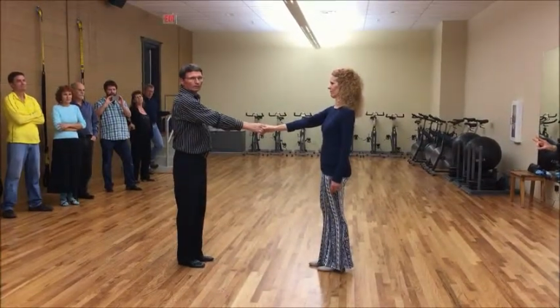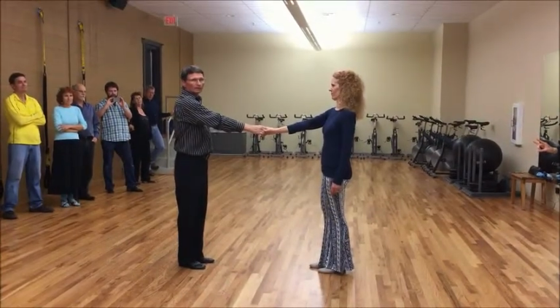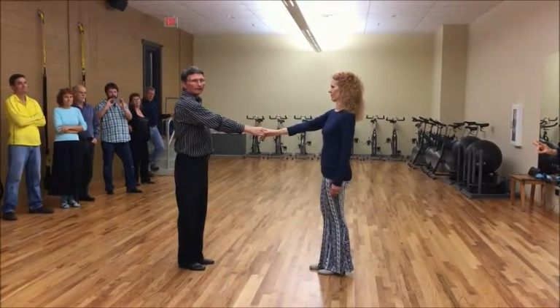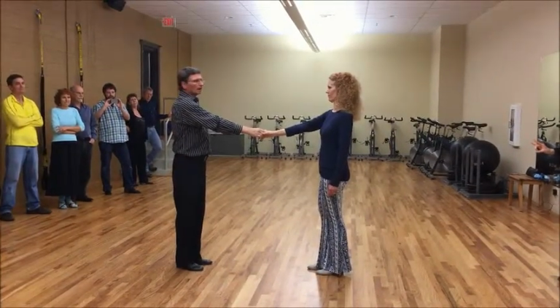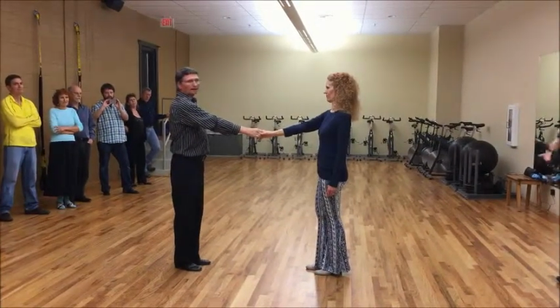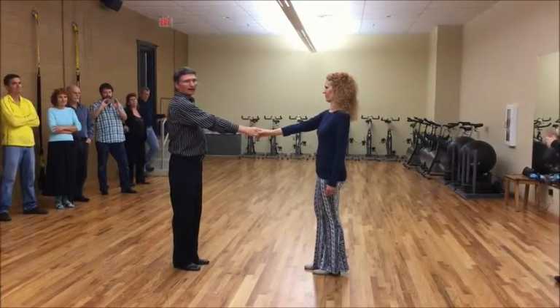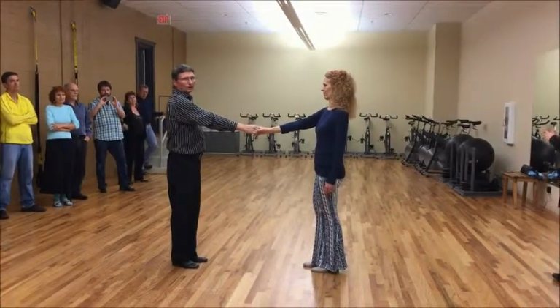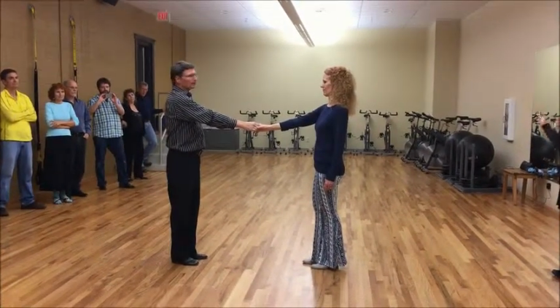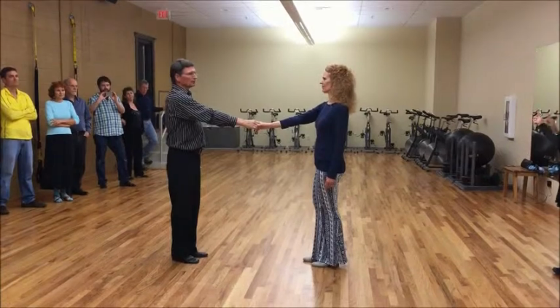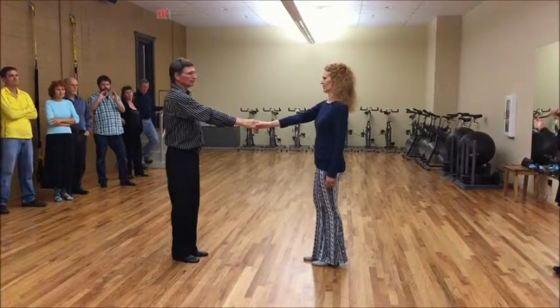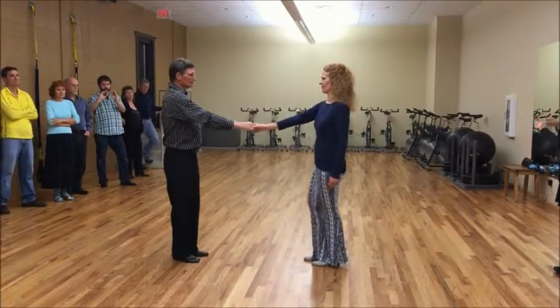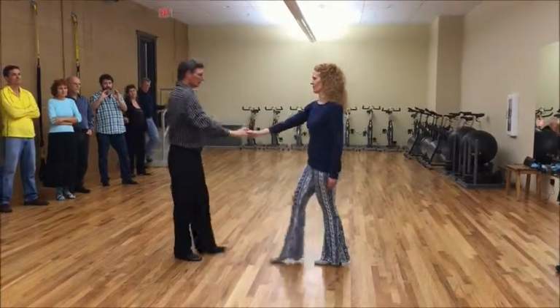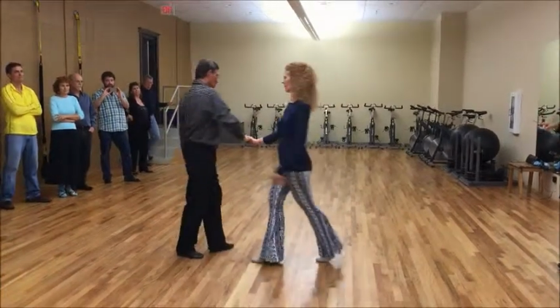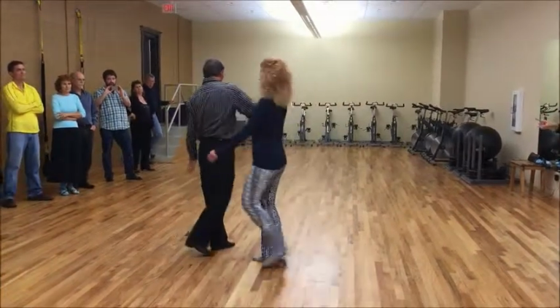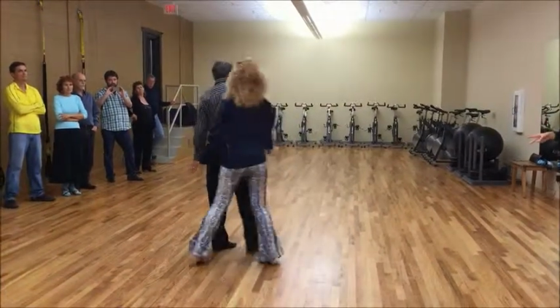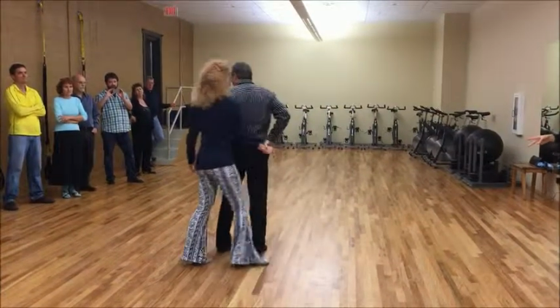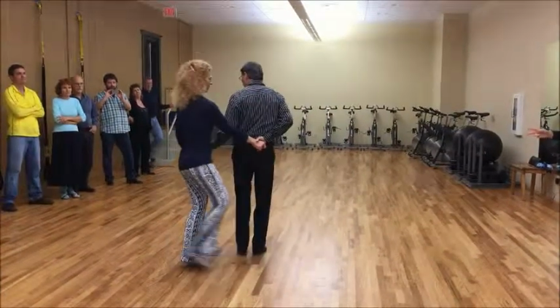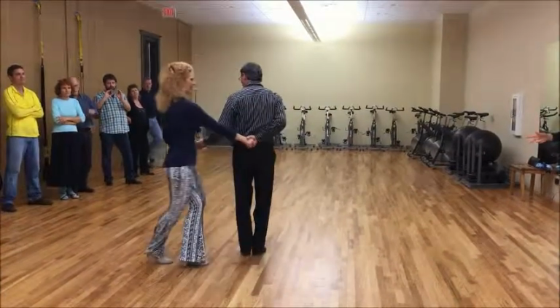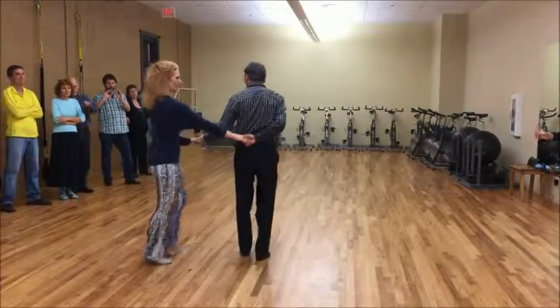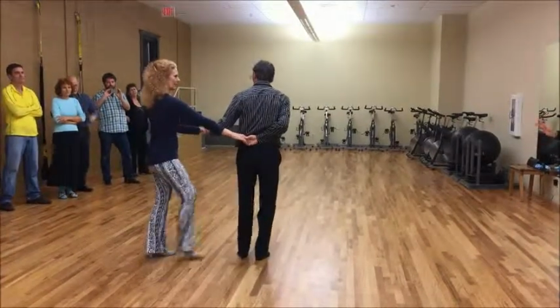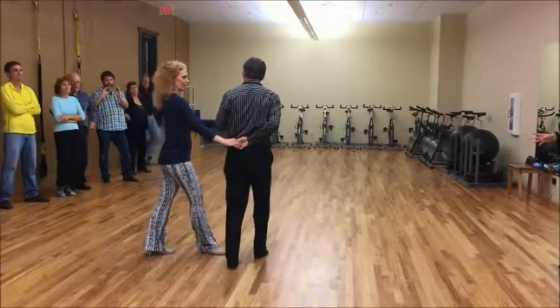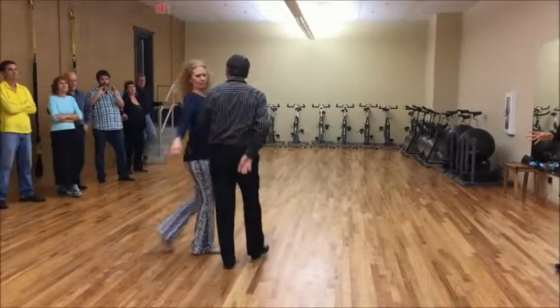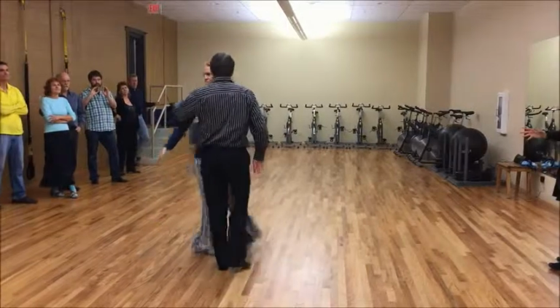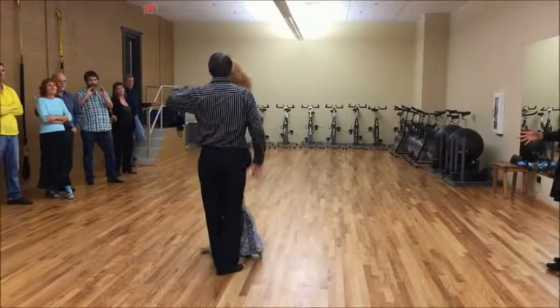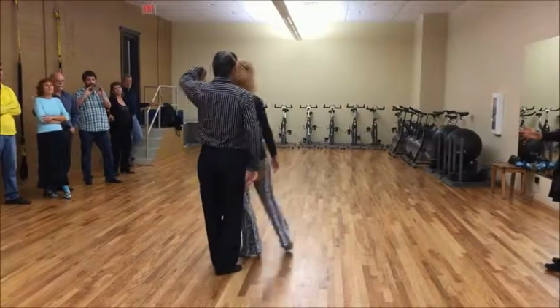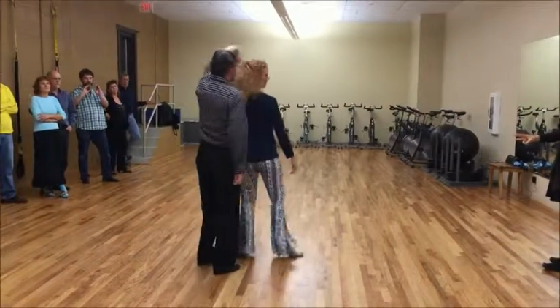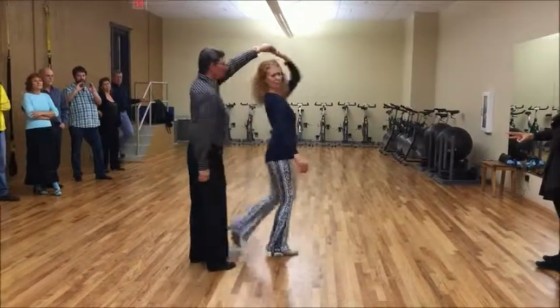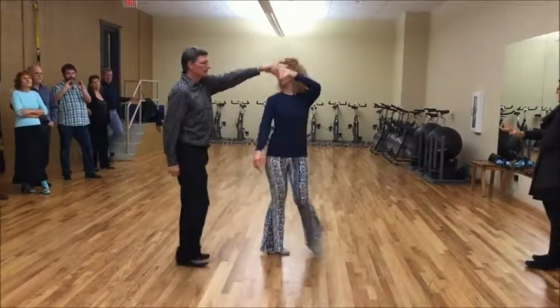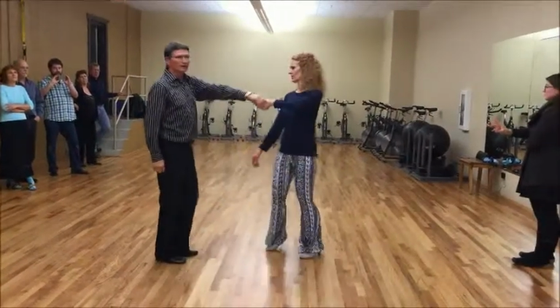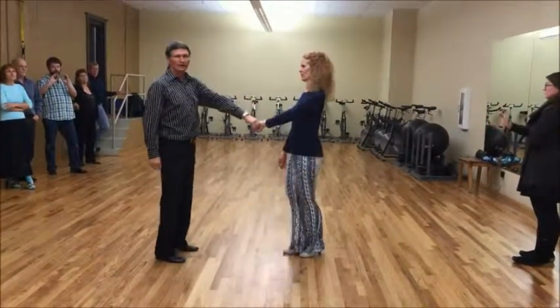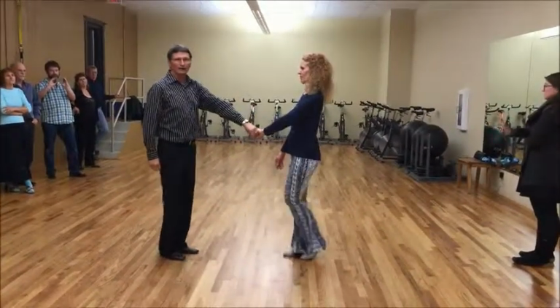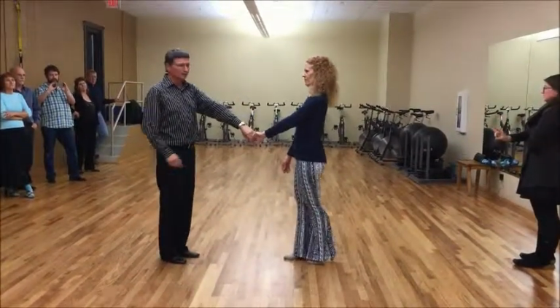We have a behind the back whip. It looks like this. It goes one, two, three, and four, five, six, seven, and eight.